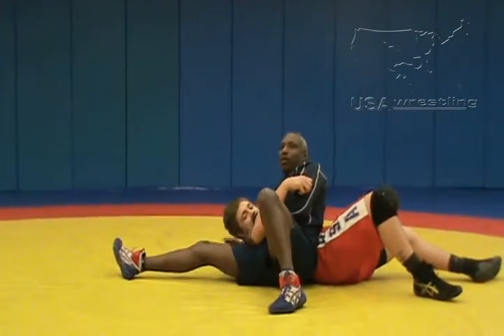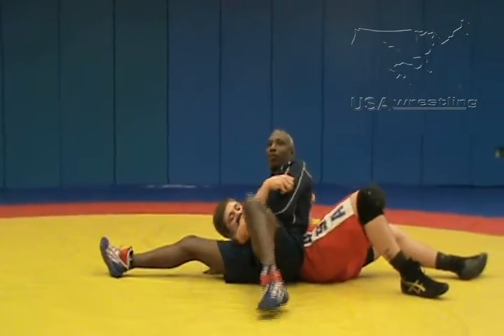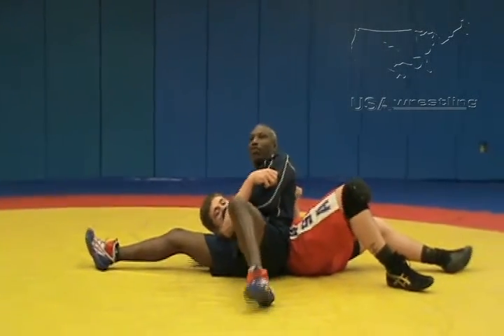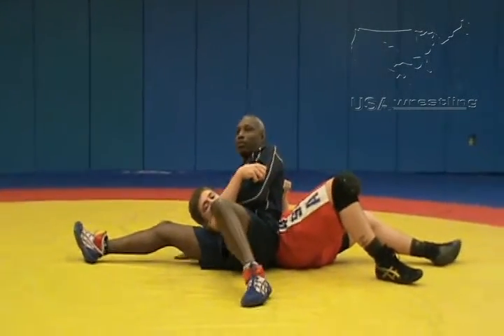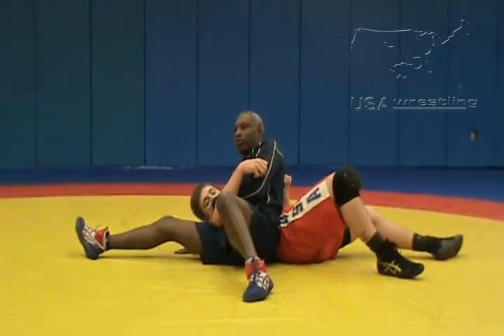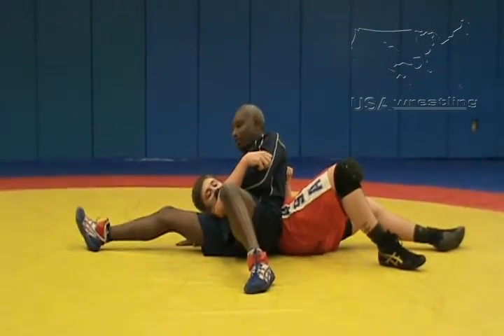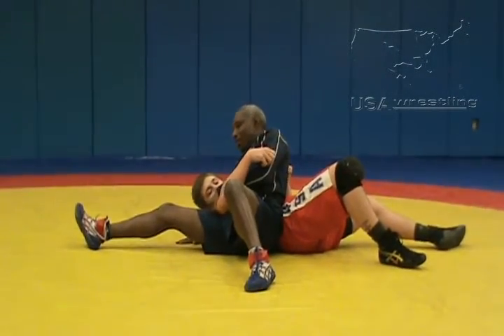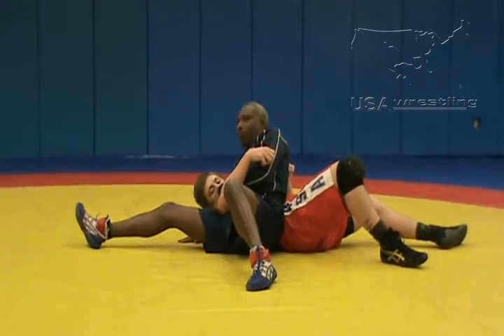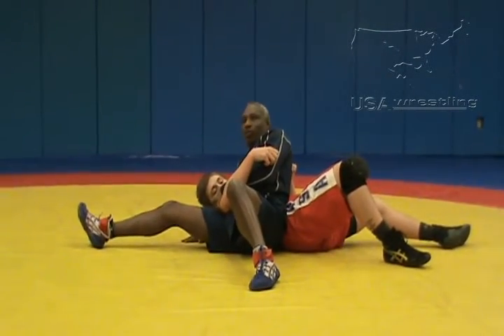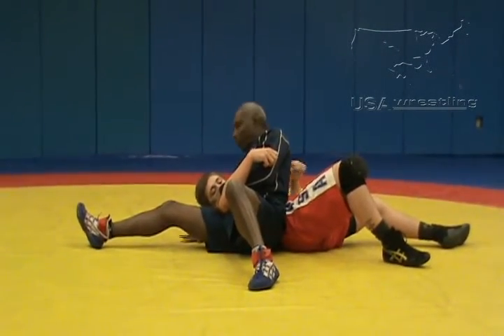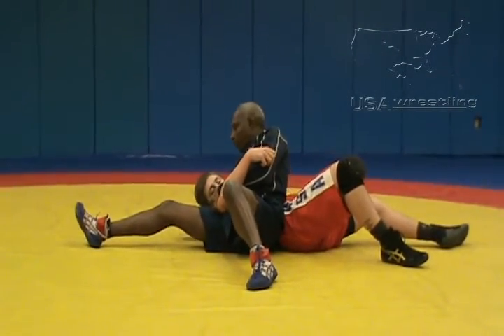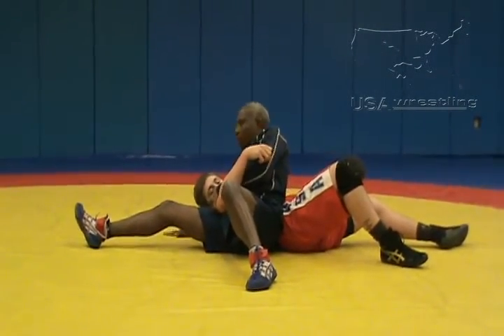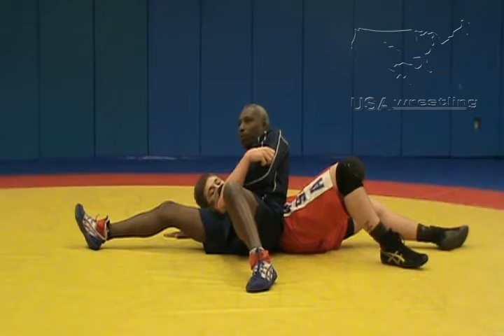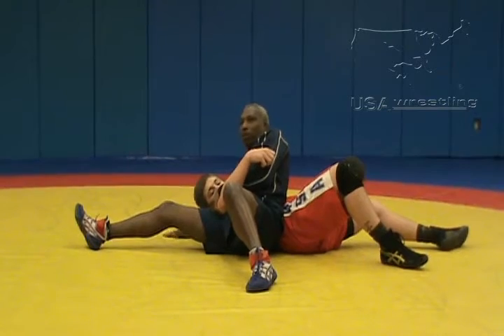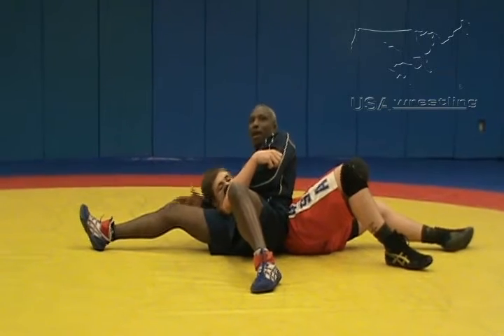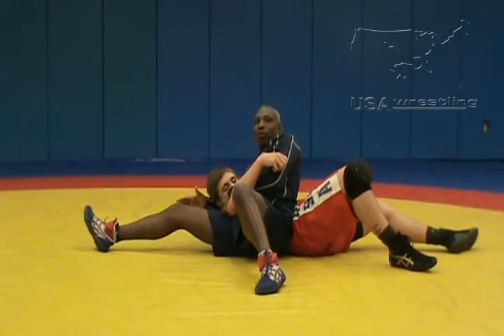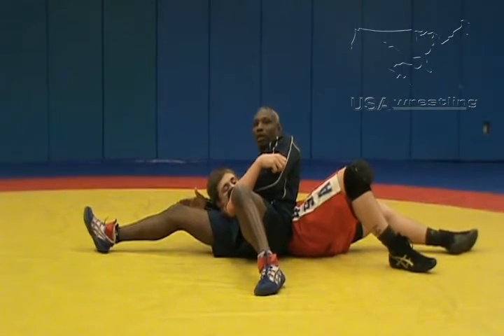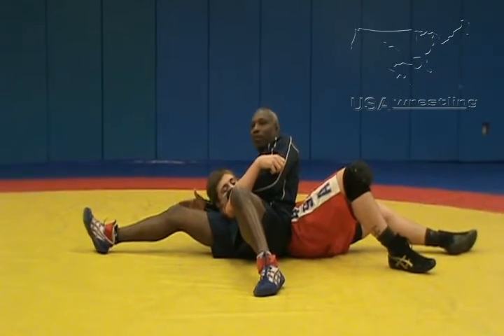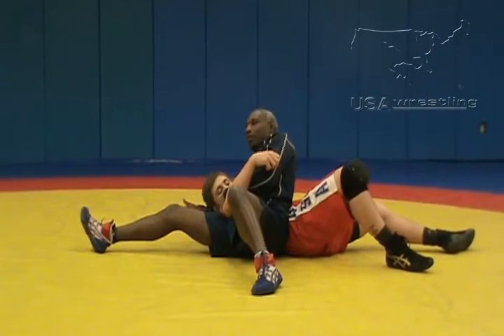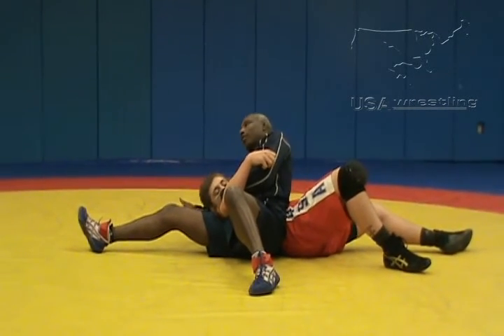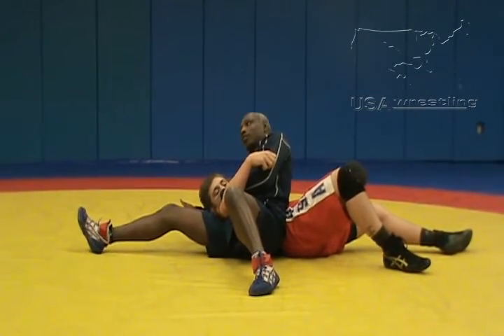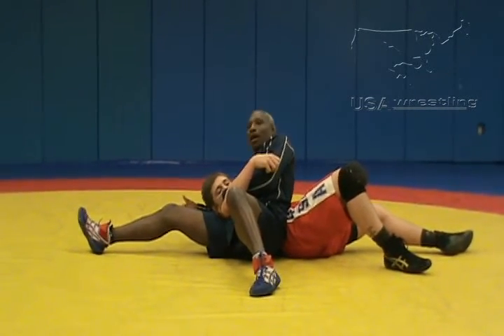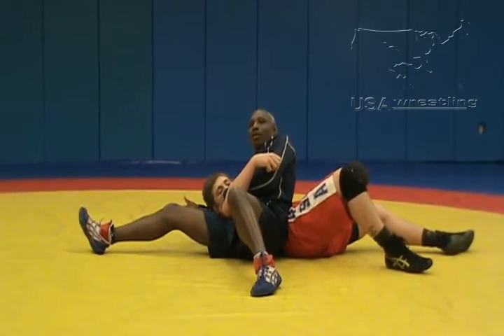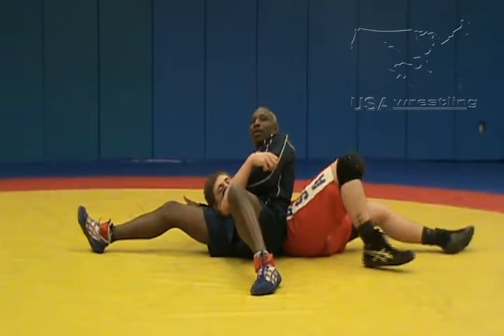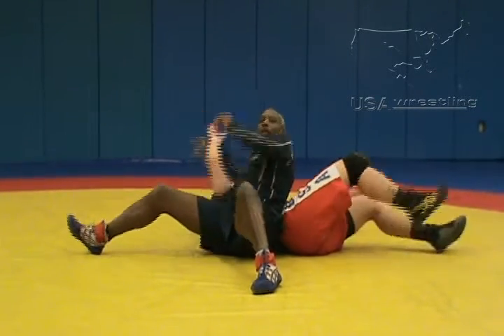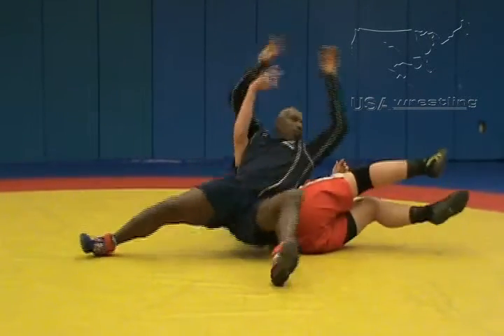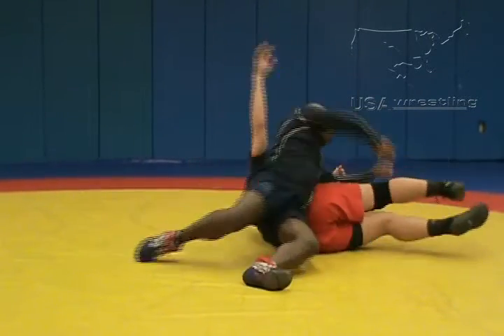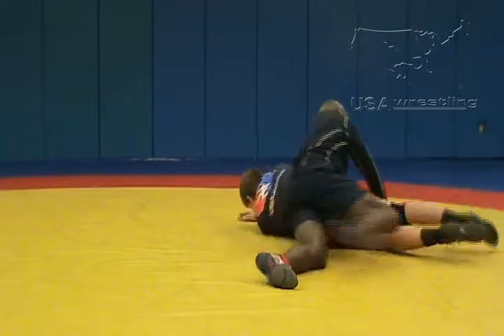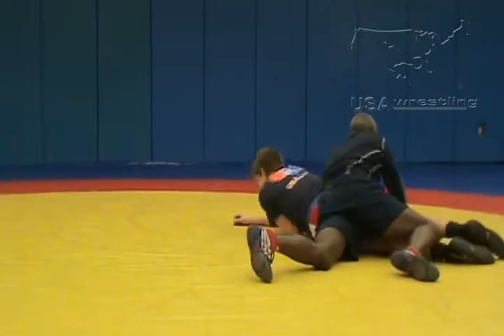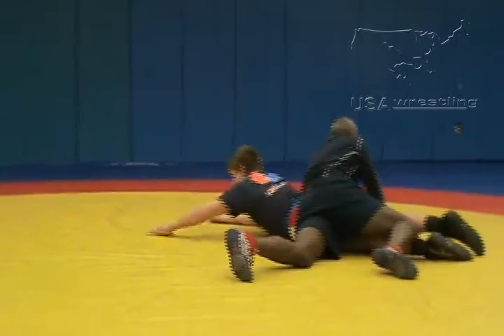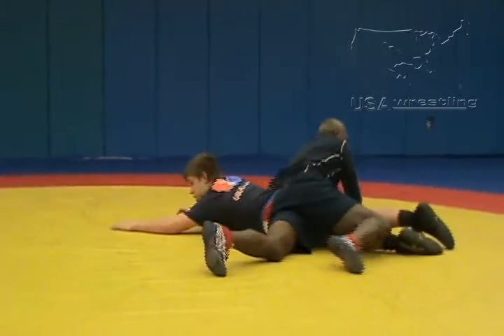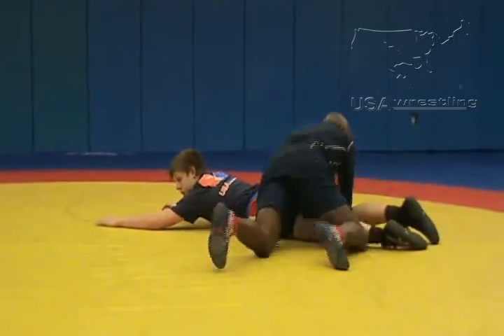And we finish in this position — I always finish here, my hands posted on the mat pulling his head up. If he tends to get out, I always roll towards his hands.